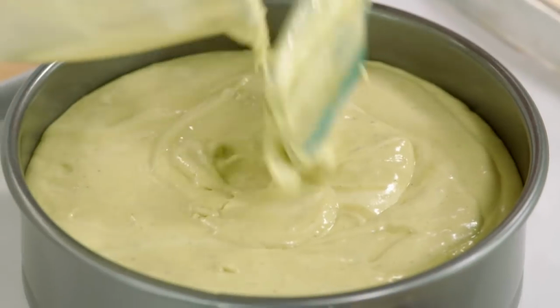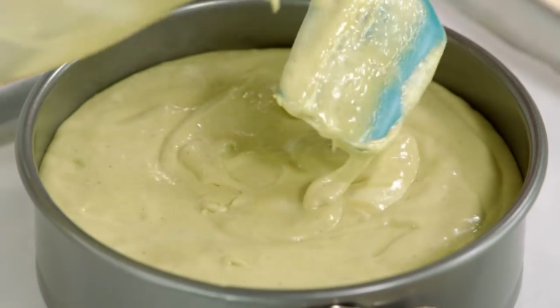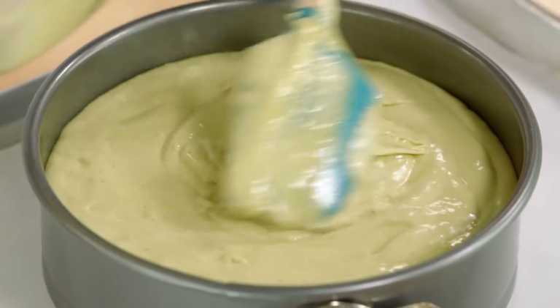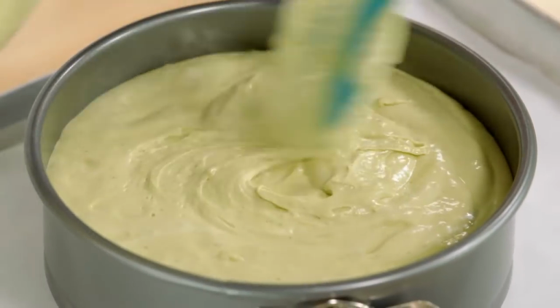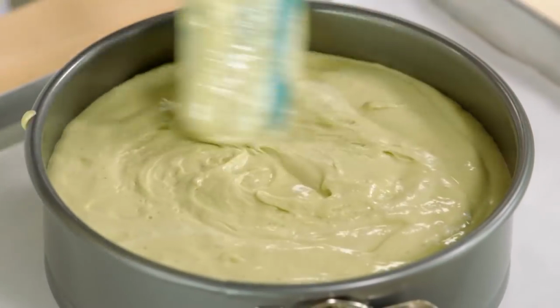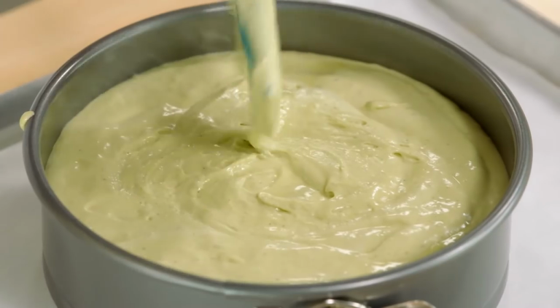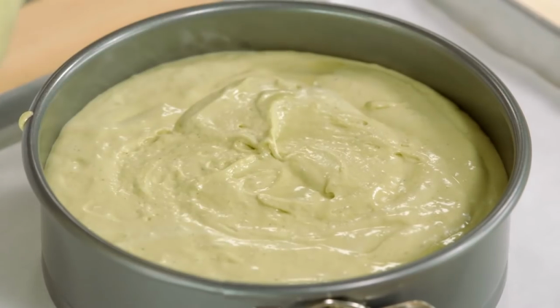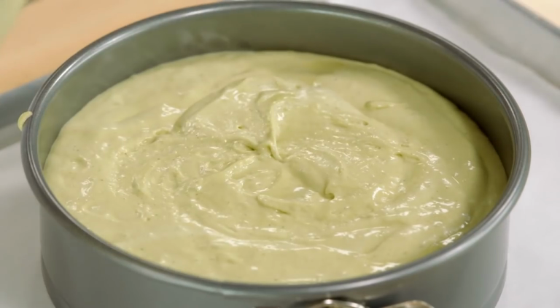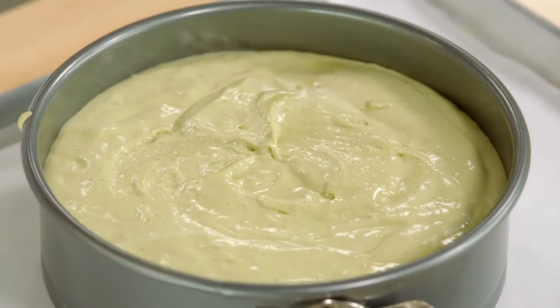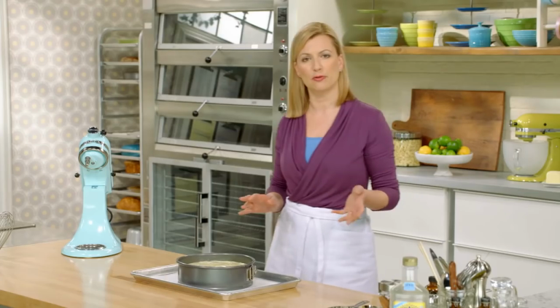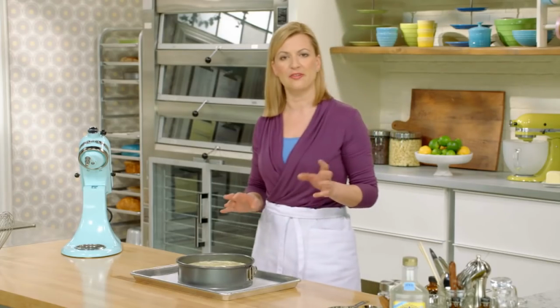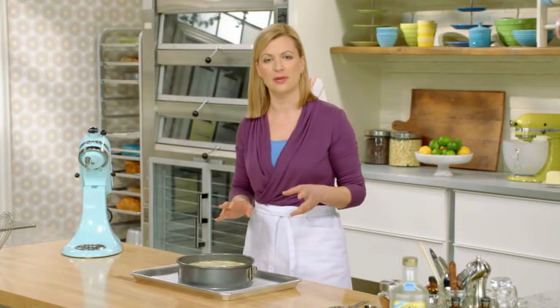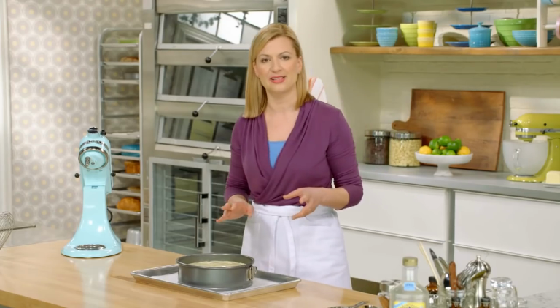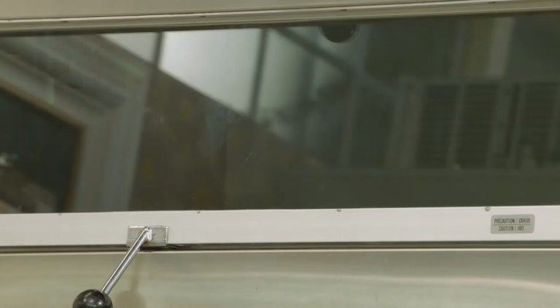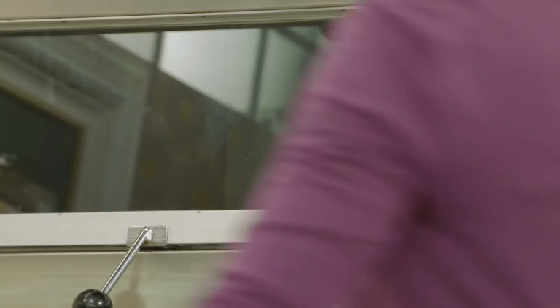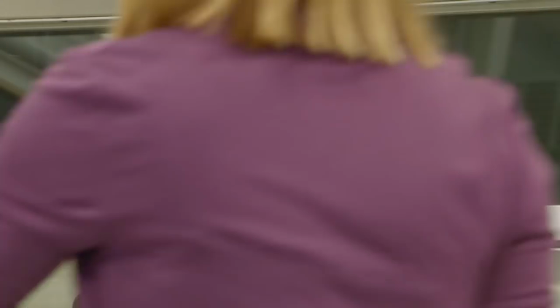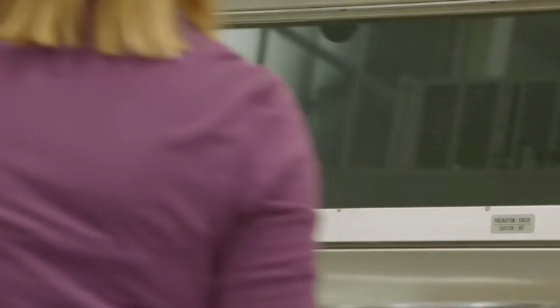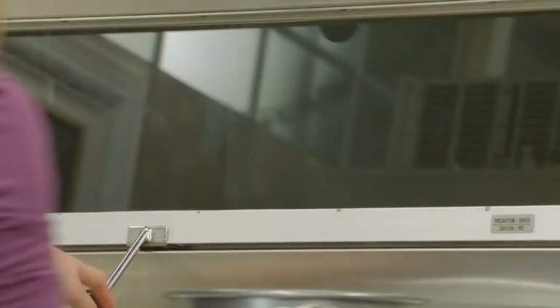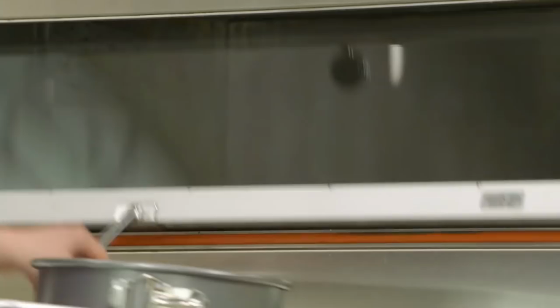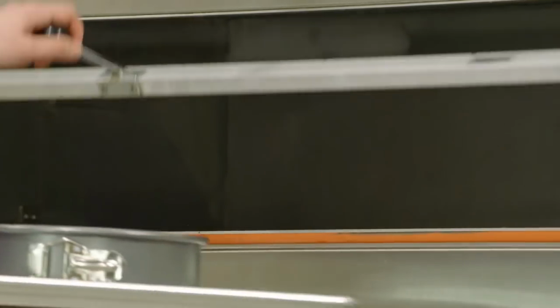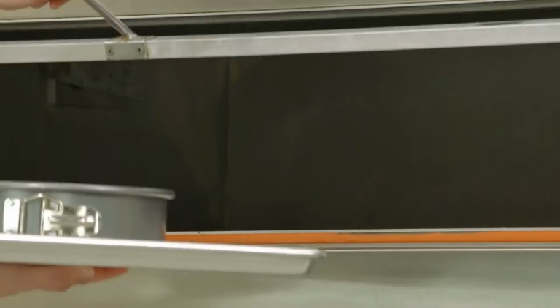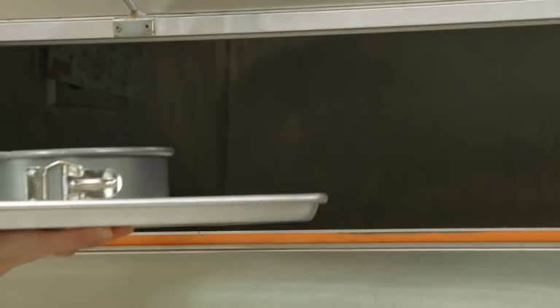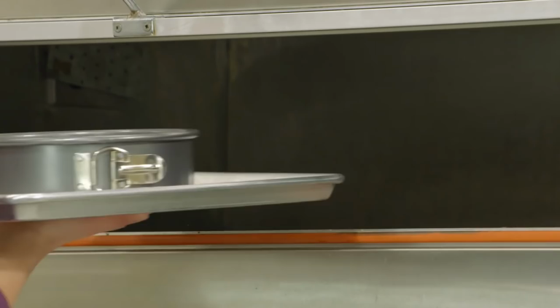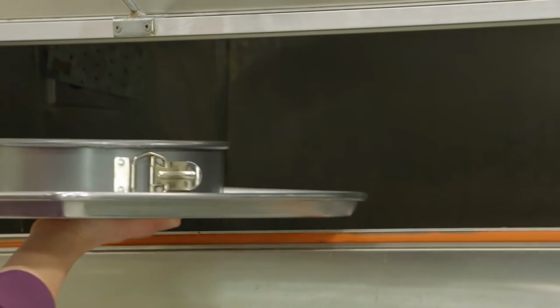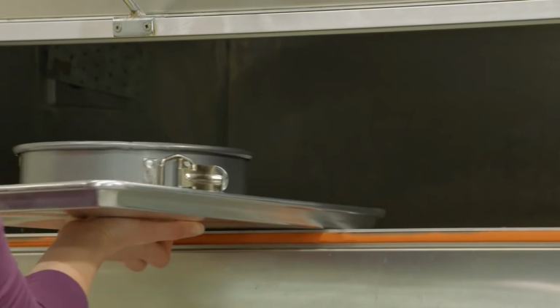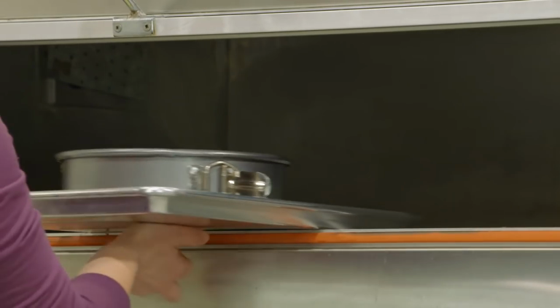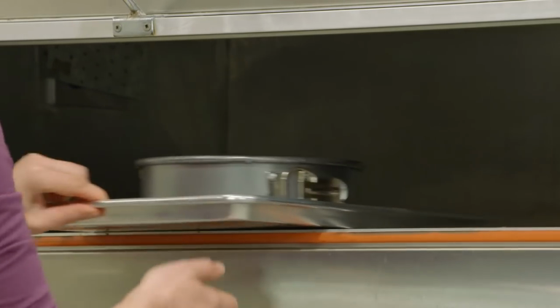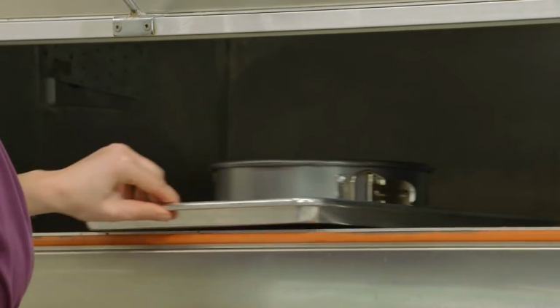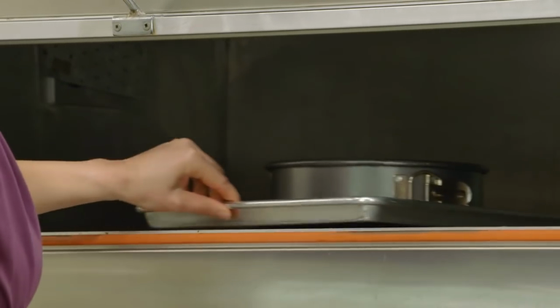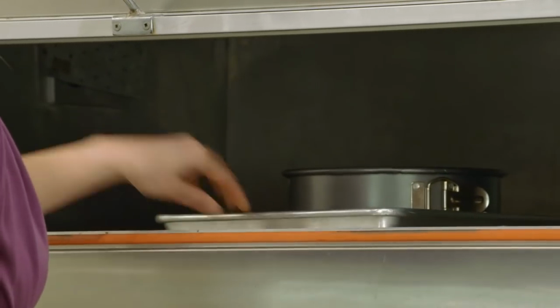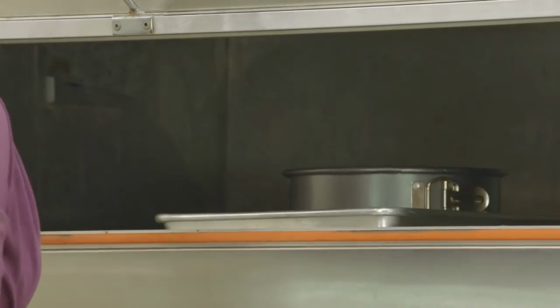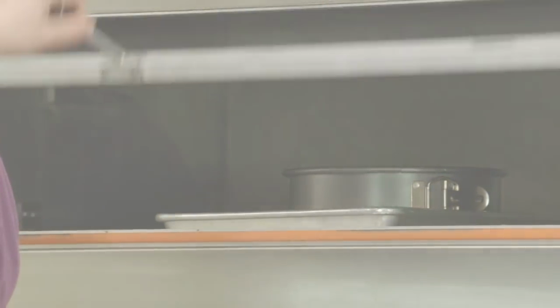I've preheated it to 350, and it takes 40 to 45 minutes. Checking the doneness, like all sponge cakes, I touch the top — when it springs back, I know the cake is done.